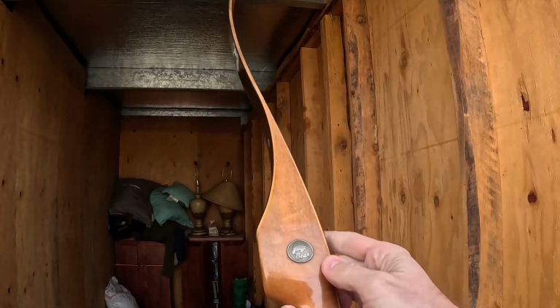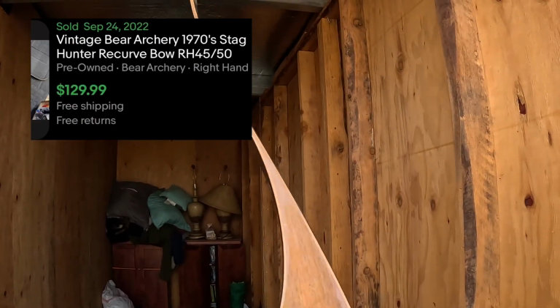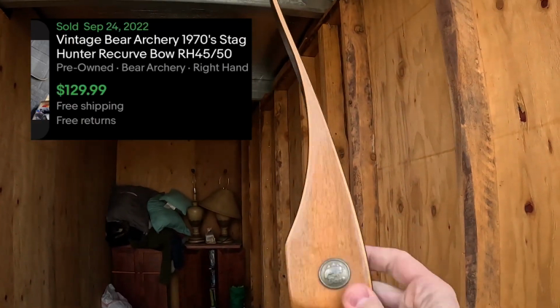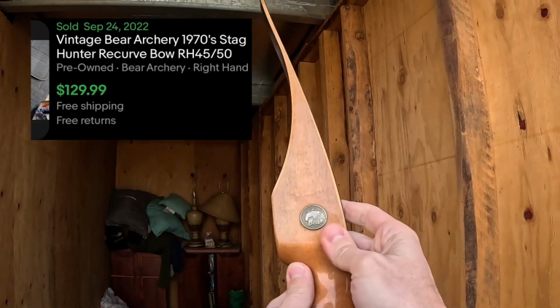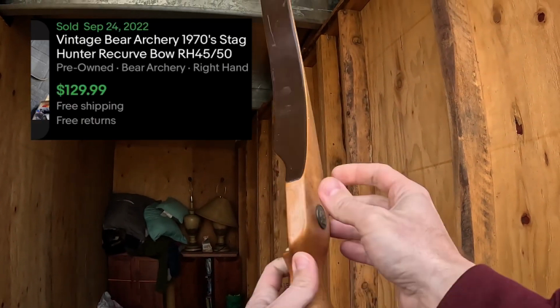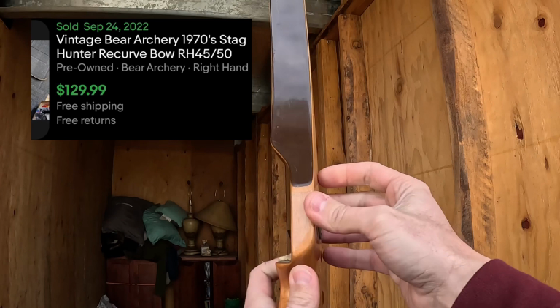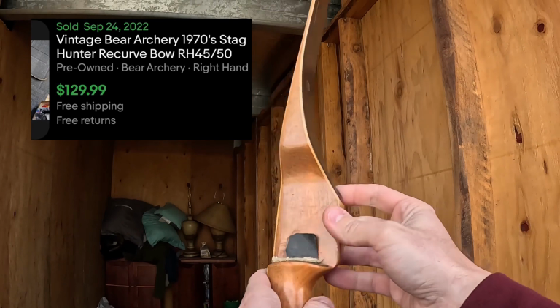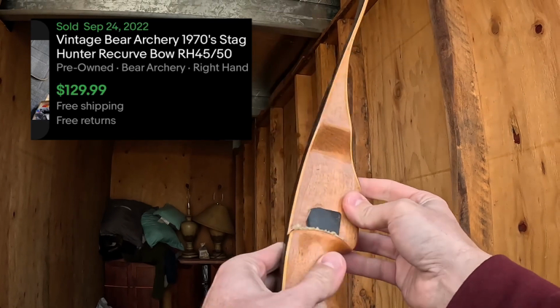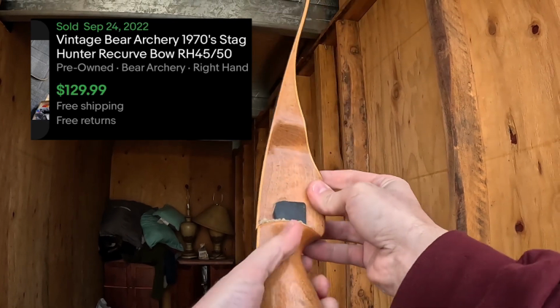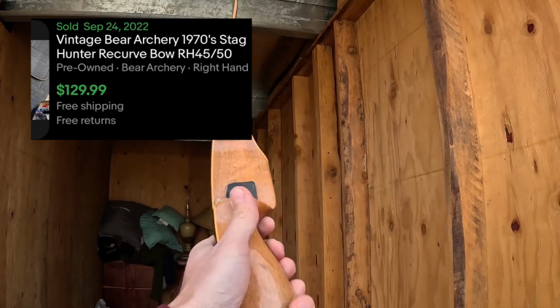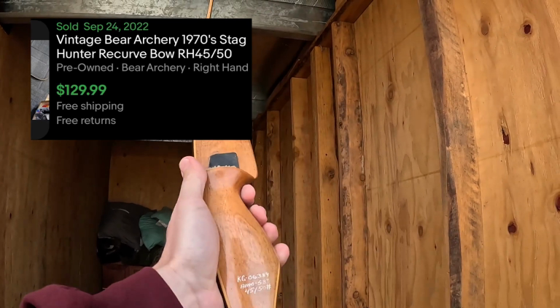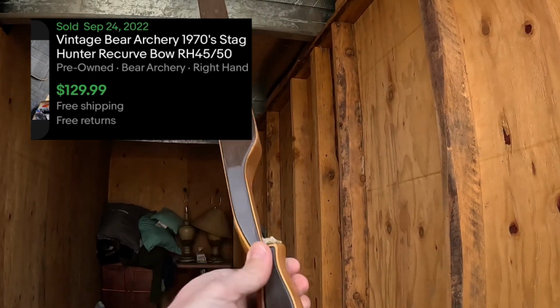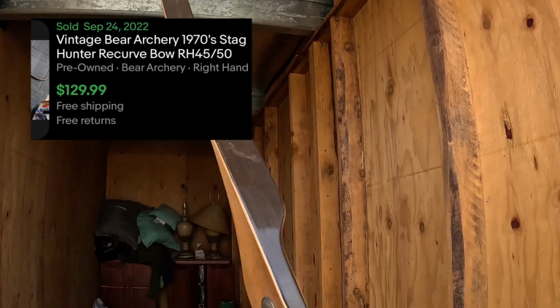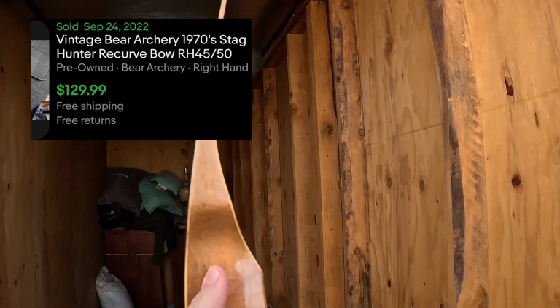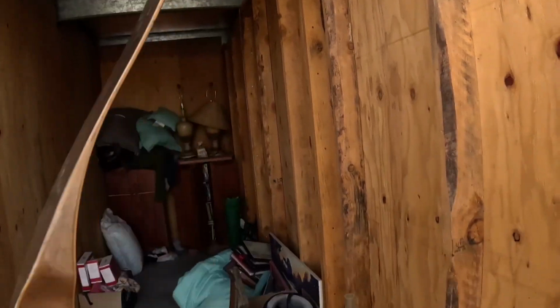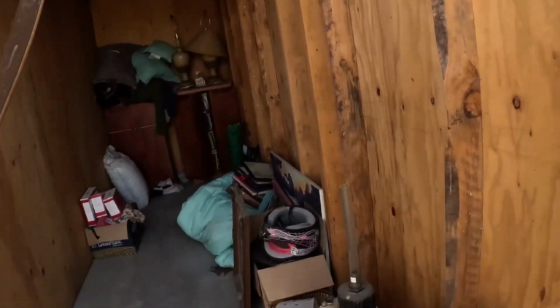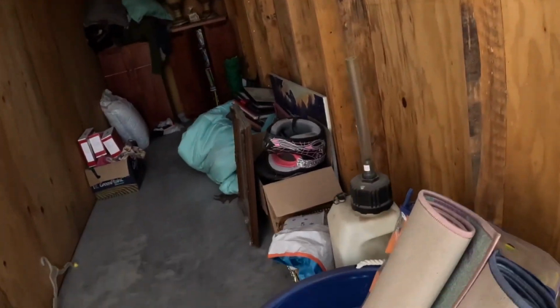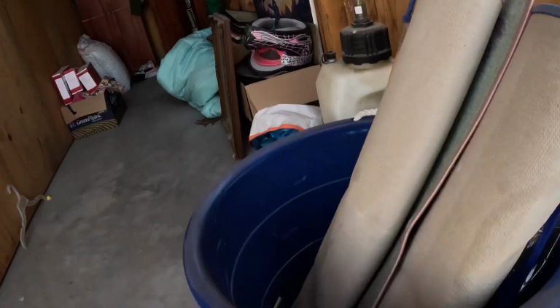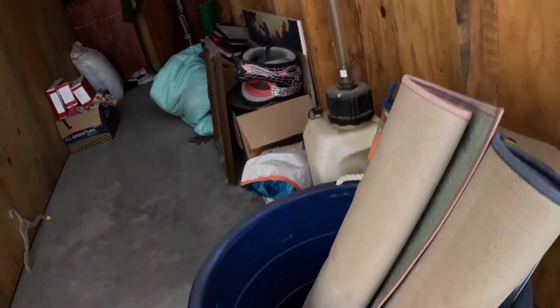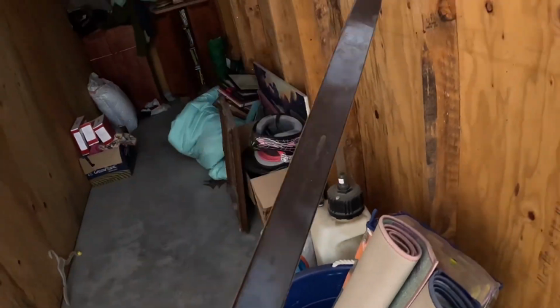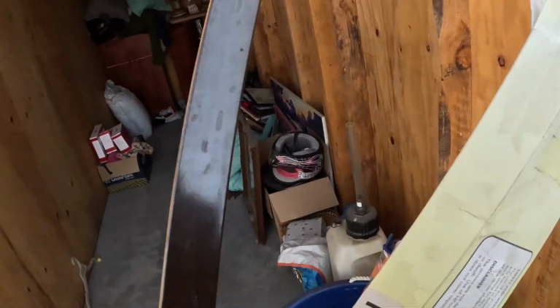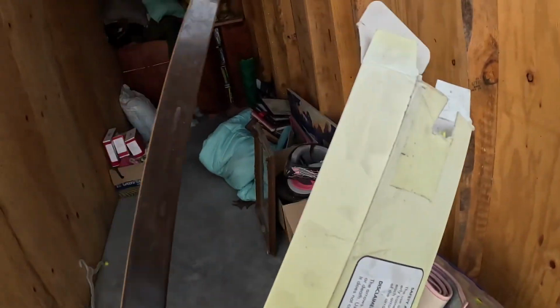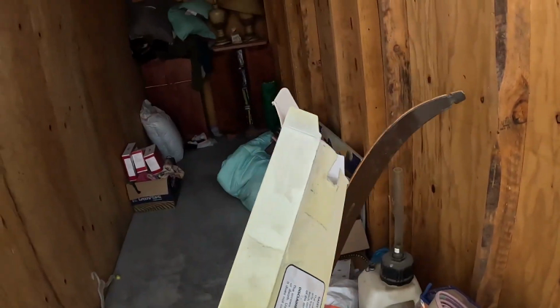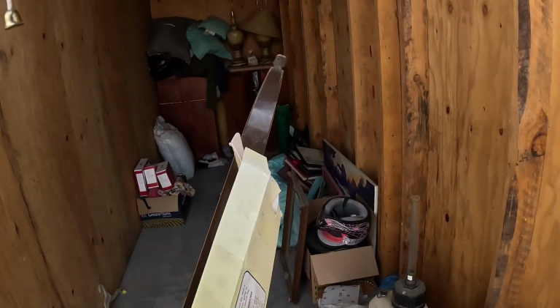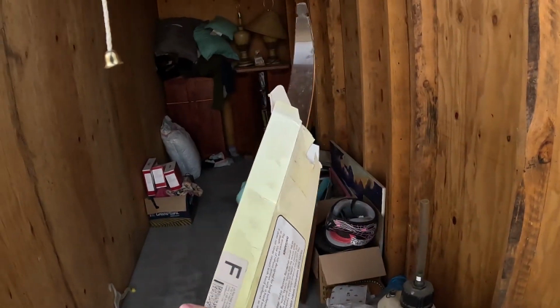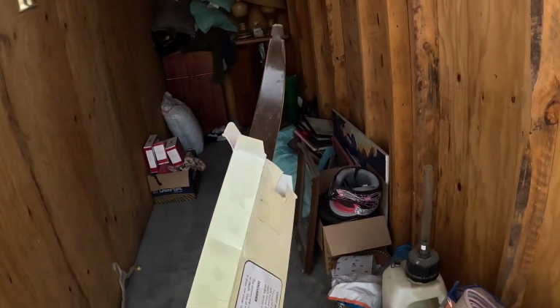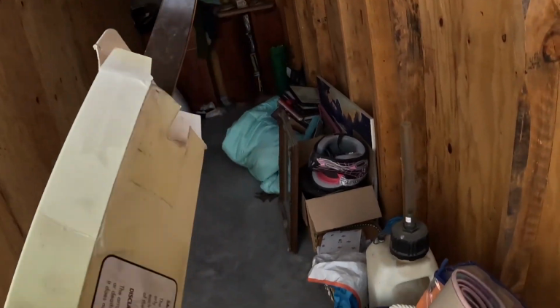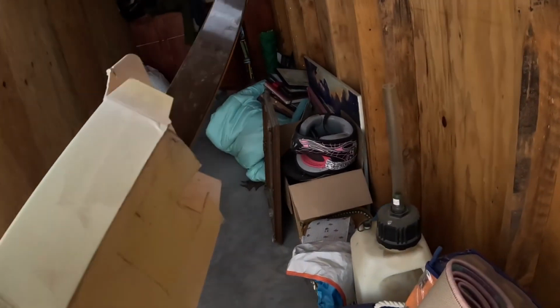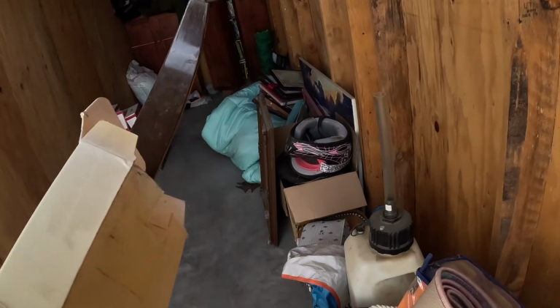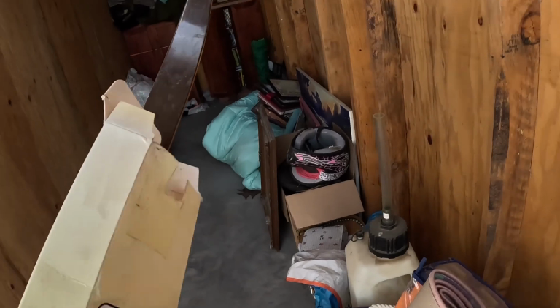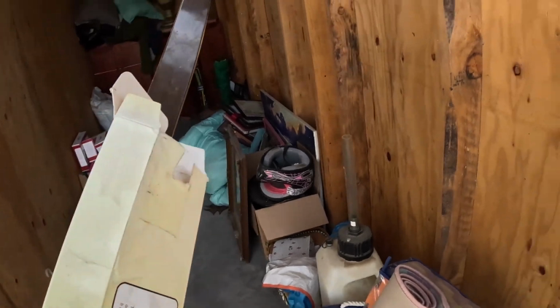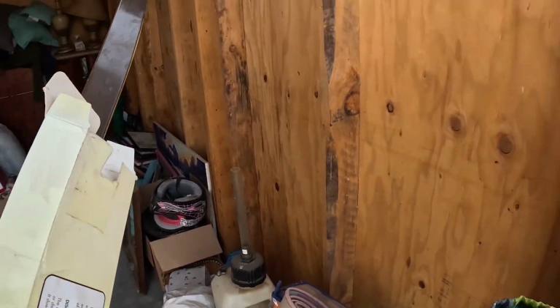This is a Bear Stag Hunter bow. Bear makes quality bows, so that's a good one. Probably a couple hundred dollars right off the bat — at least a hundred.